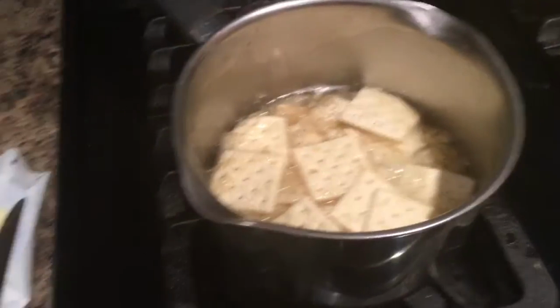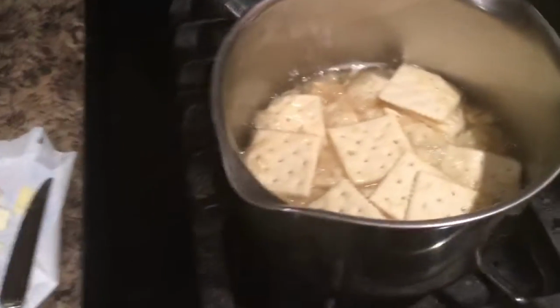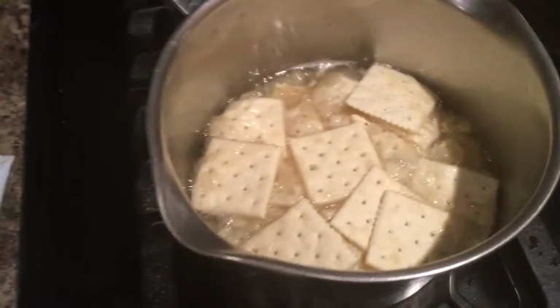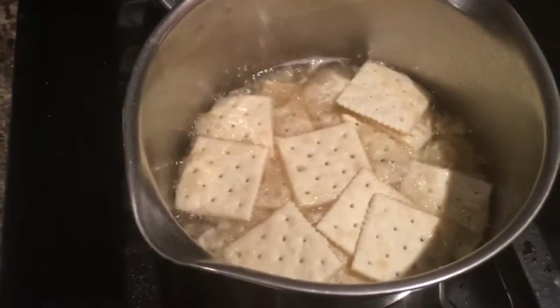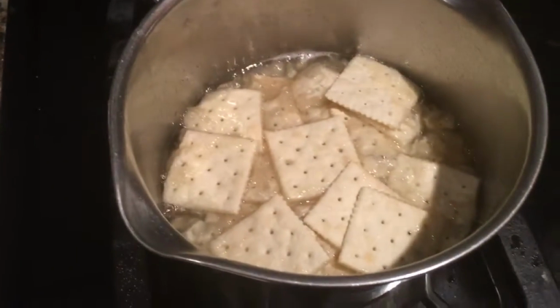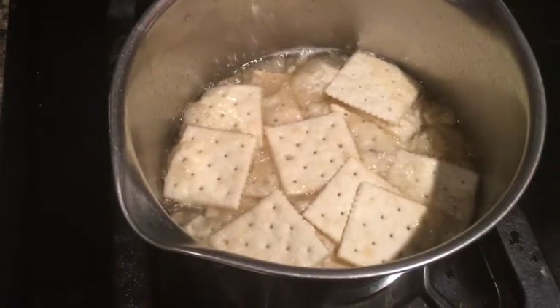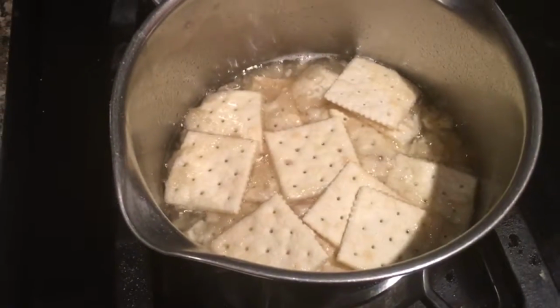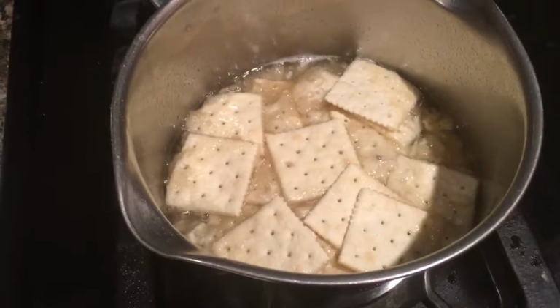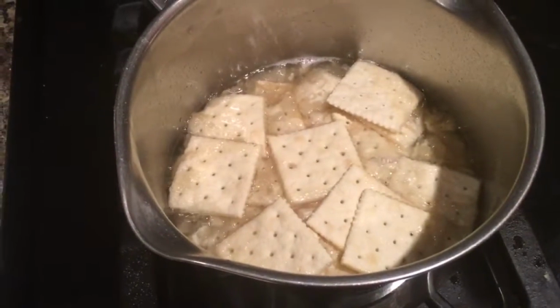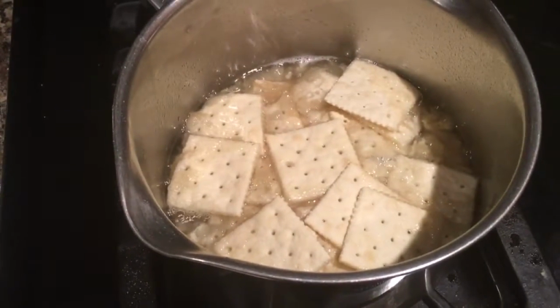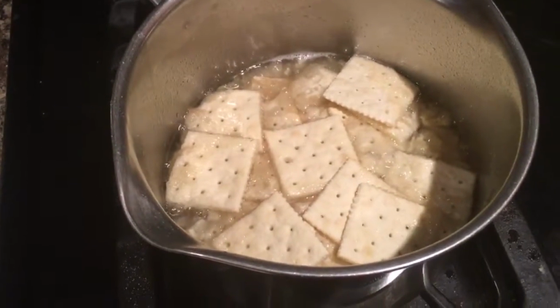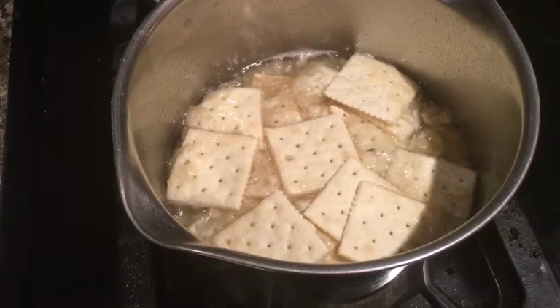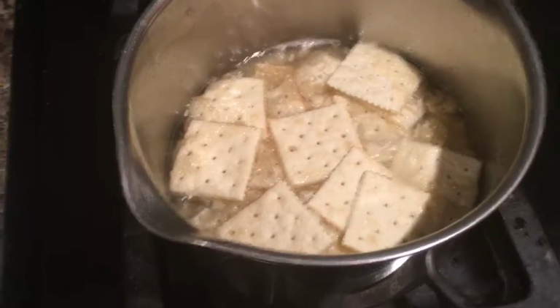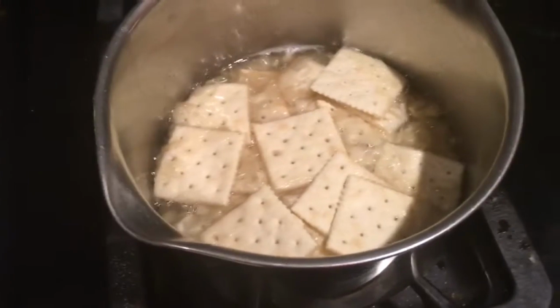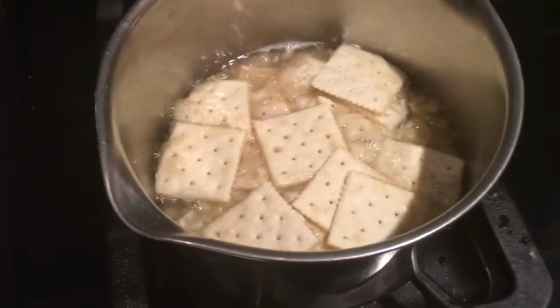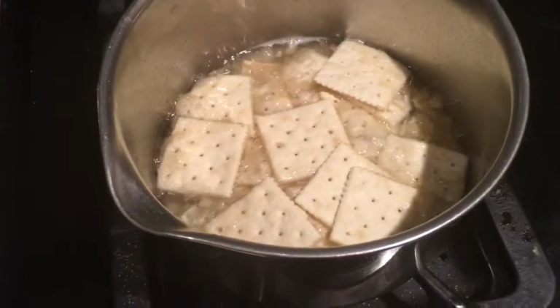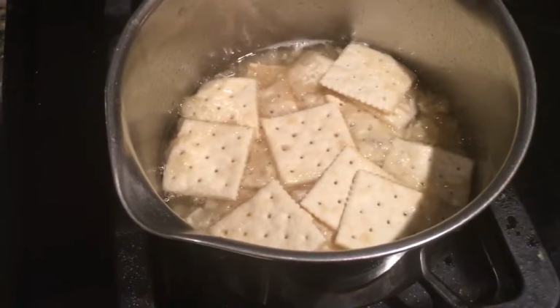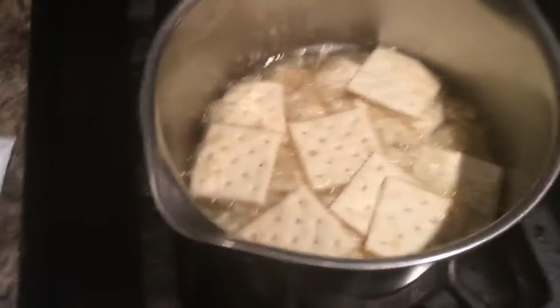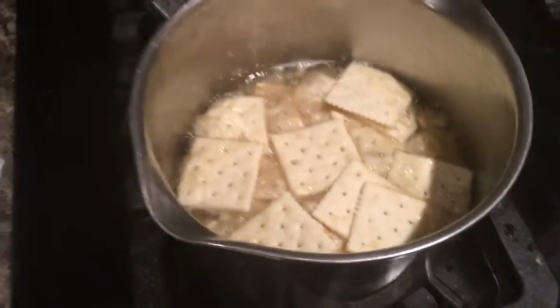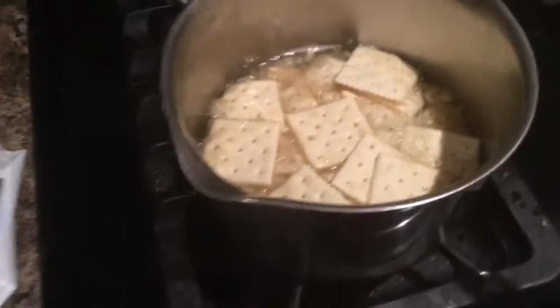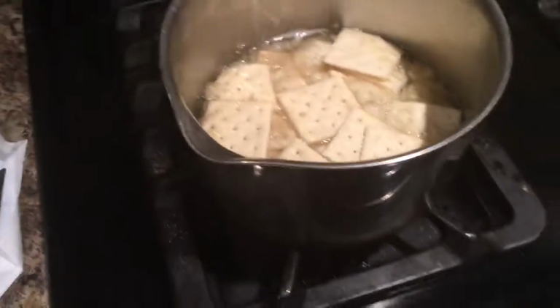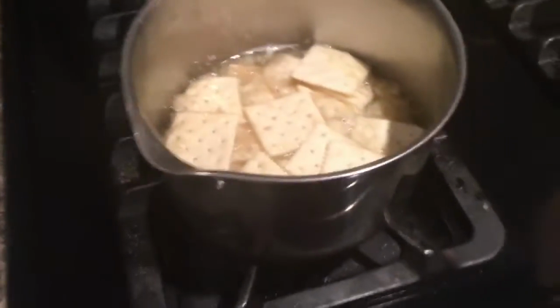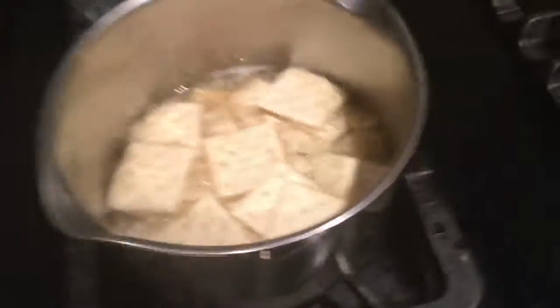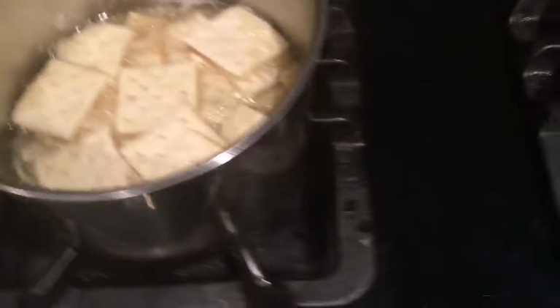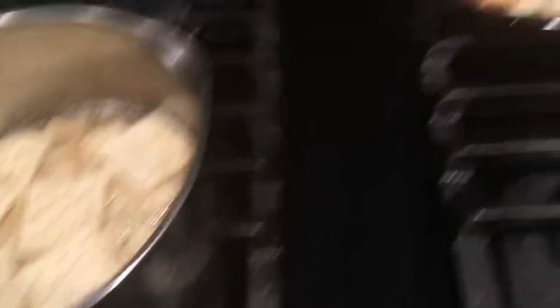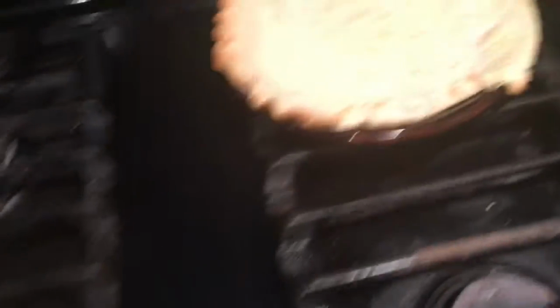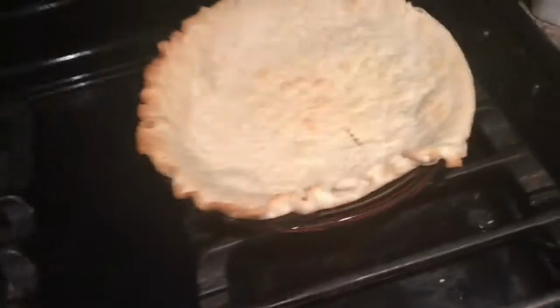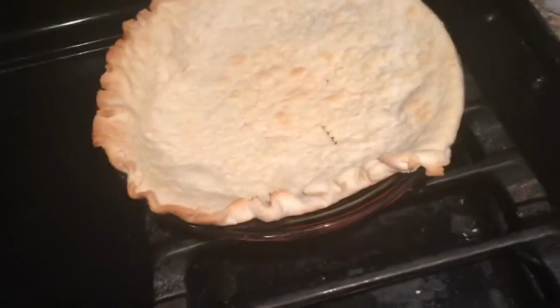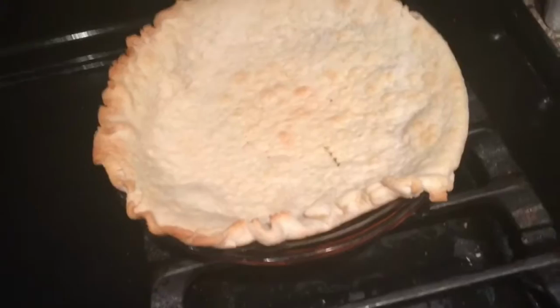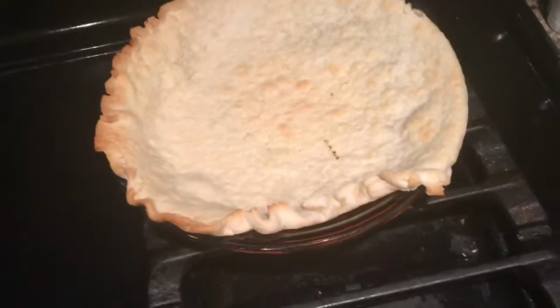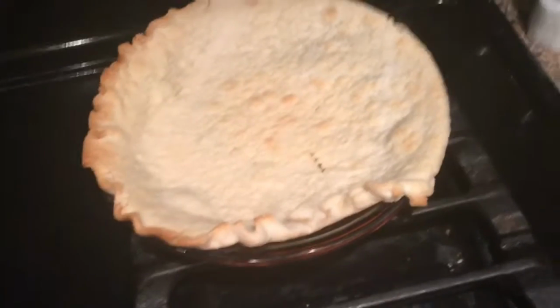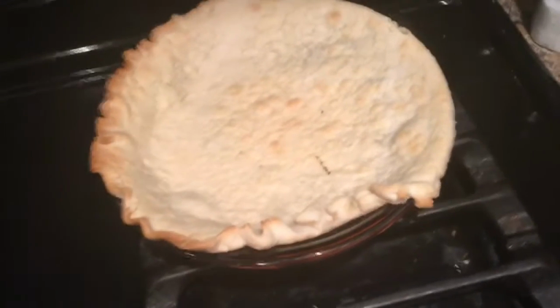Okay, so now I'm supposed to leave these to boil and possibly die for three minutes. Have fun with that, crackers. How's the boiling, crackers? Wait, they can't really talk. But now we're supposed to pour these crackers into the pre-made pie crust.